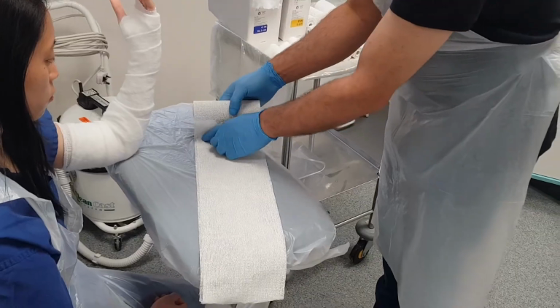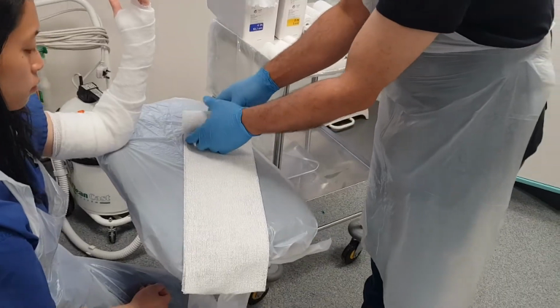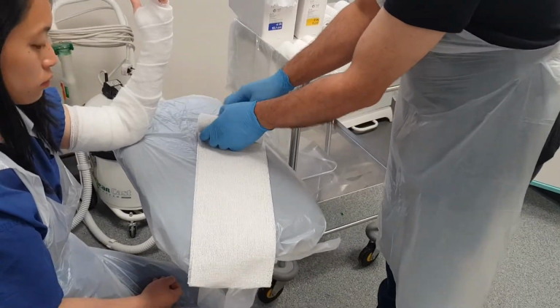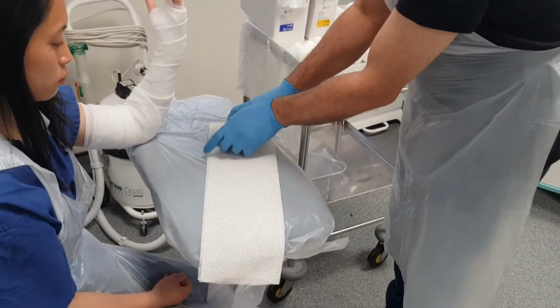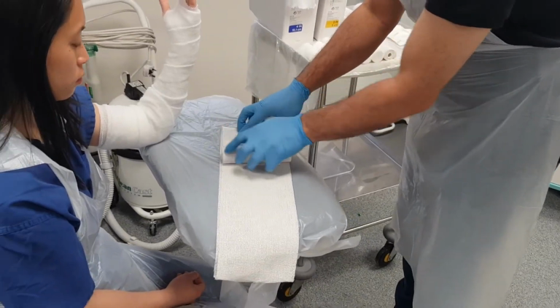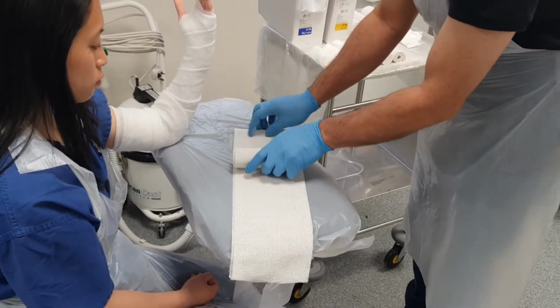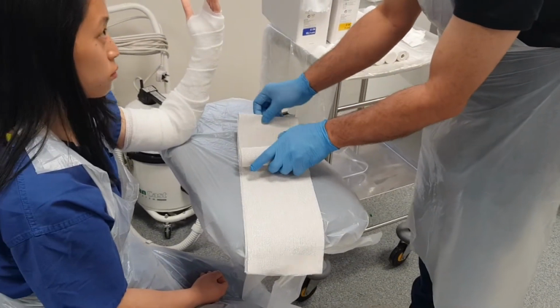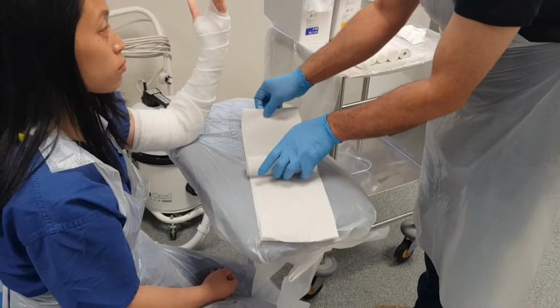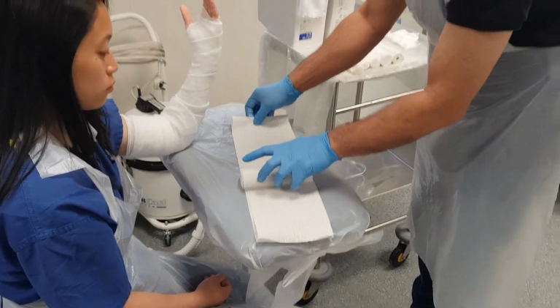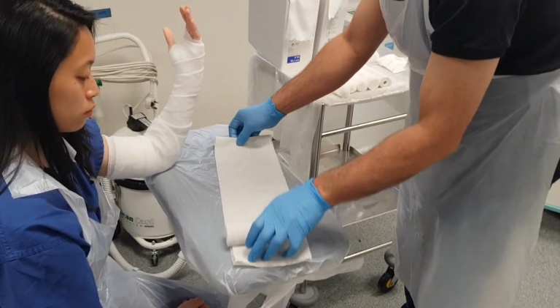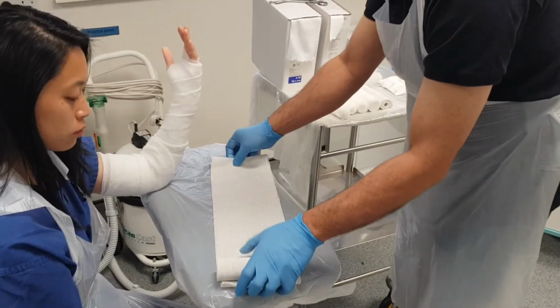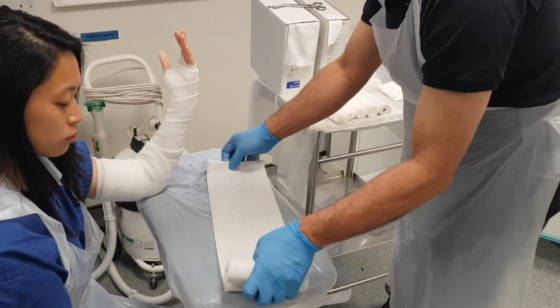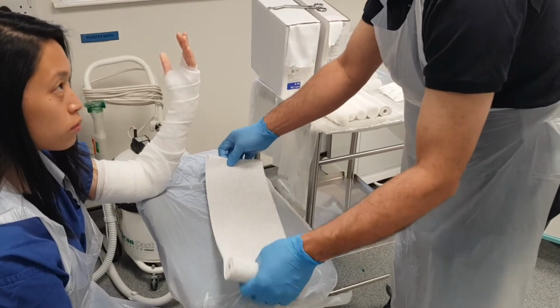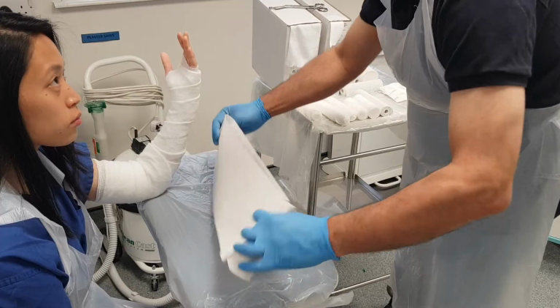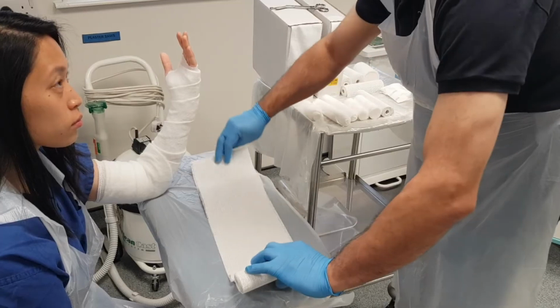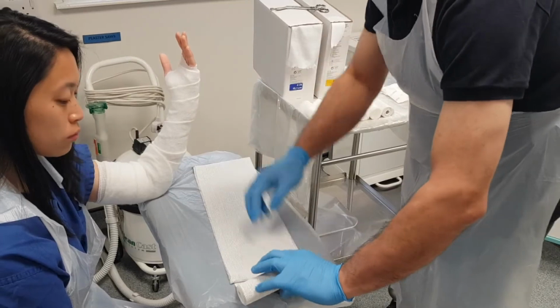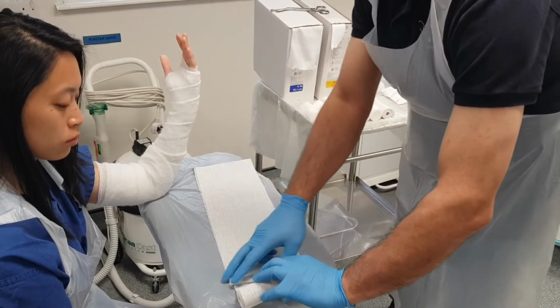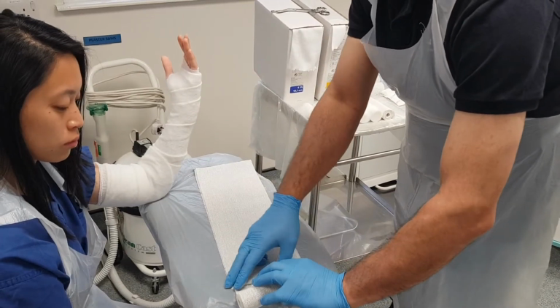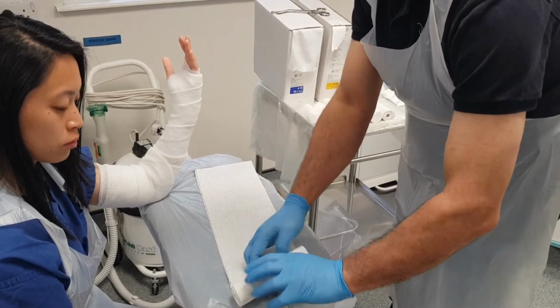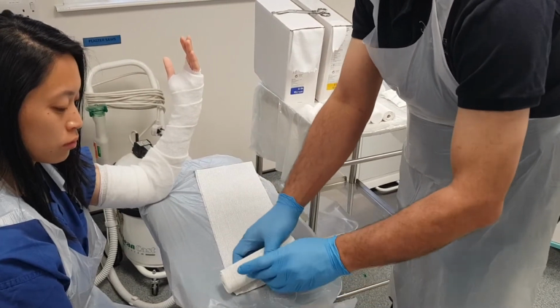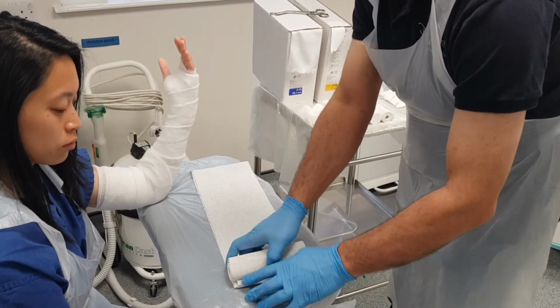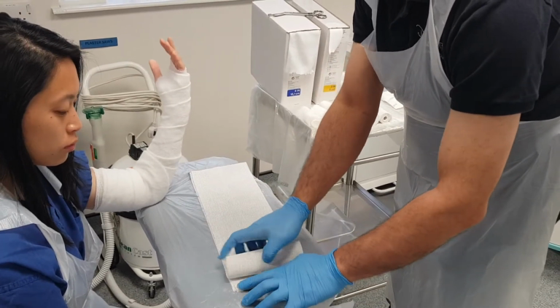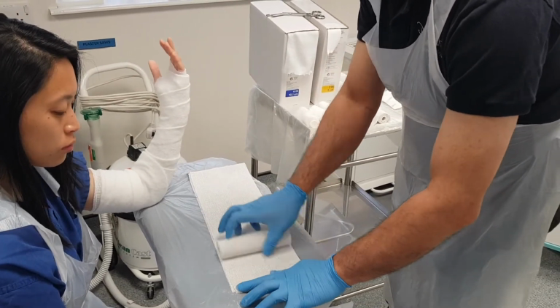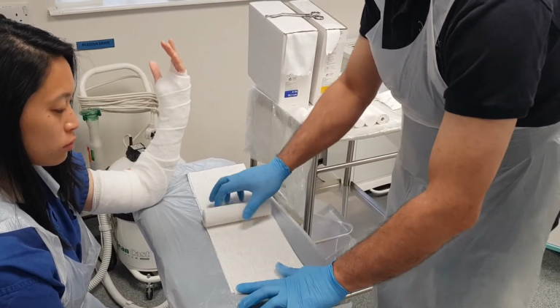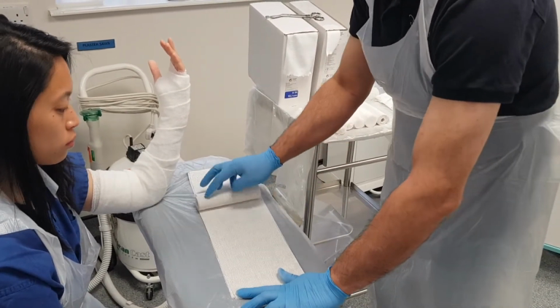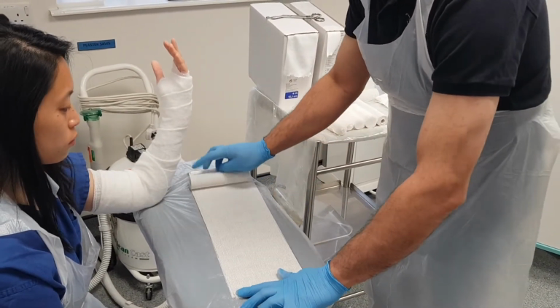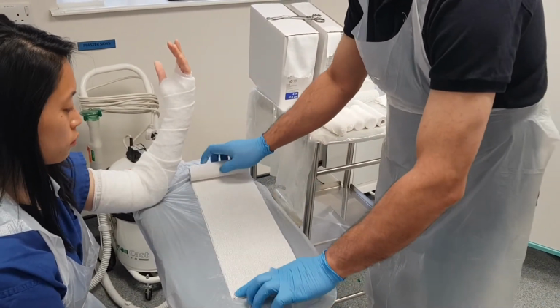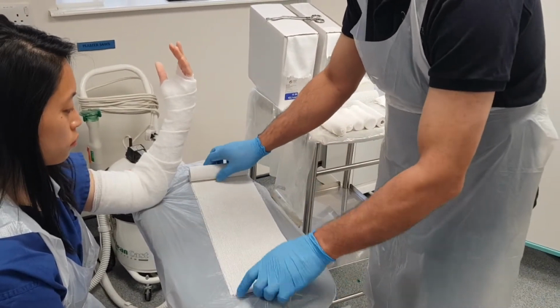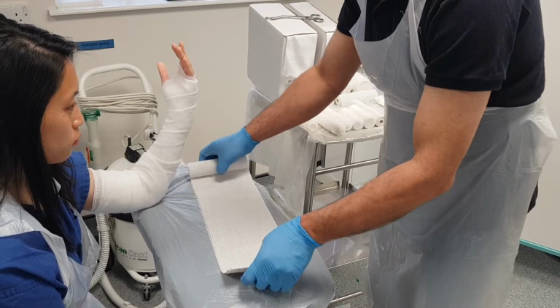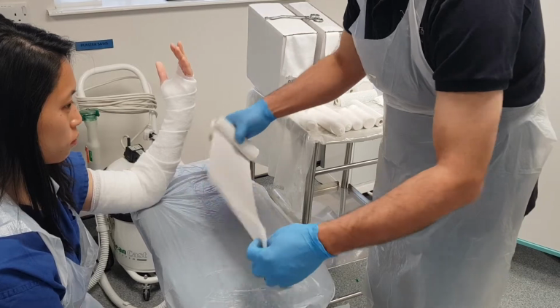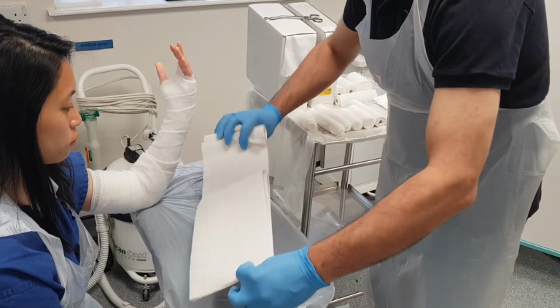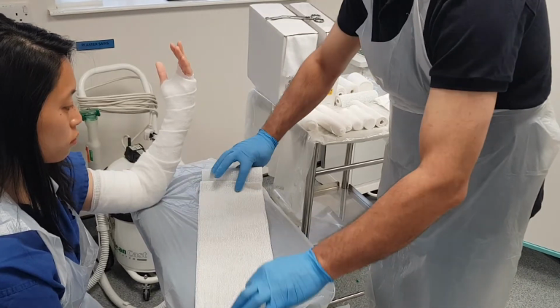Now the weak point of the elbow plaster is at the elbow joint itself, so we're going to reinforce this with a U-slab which goes around the elbow.